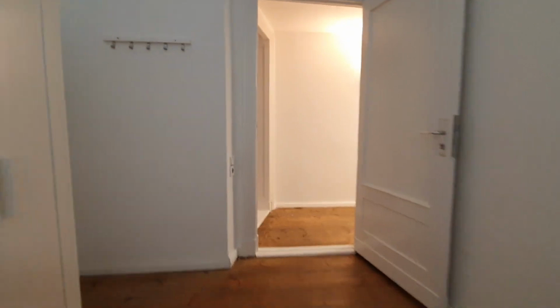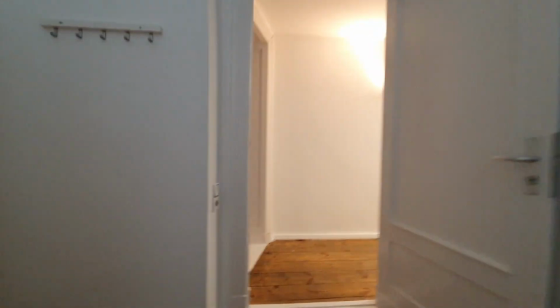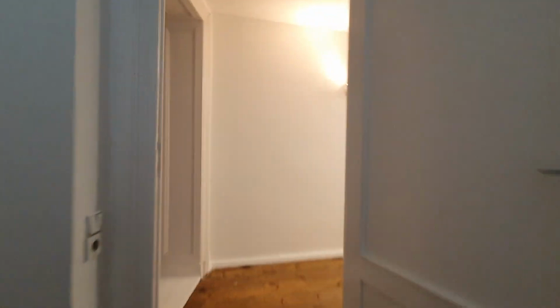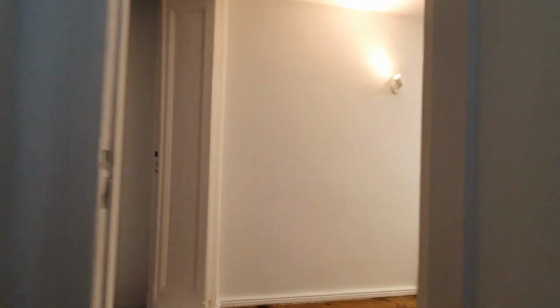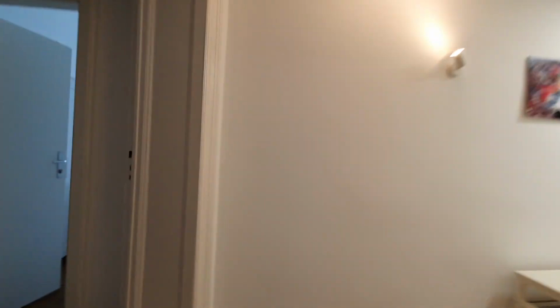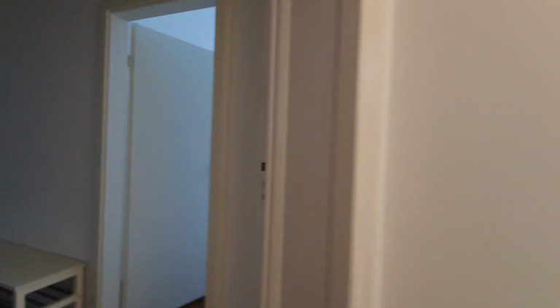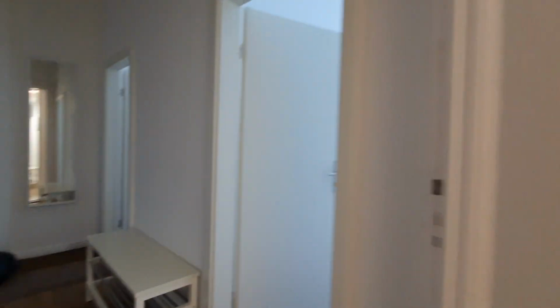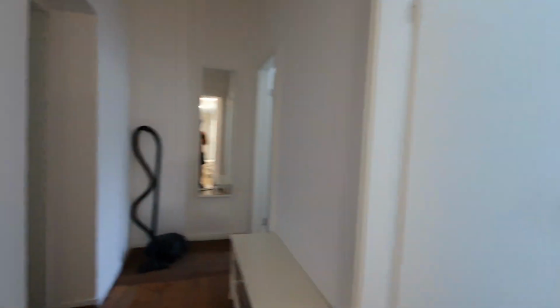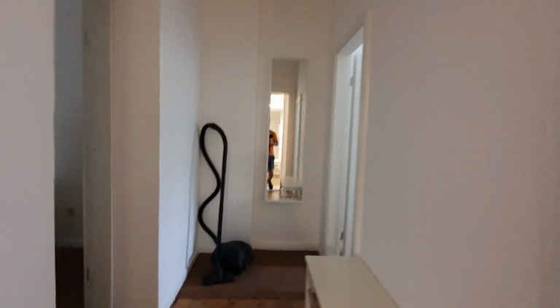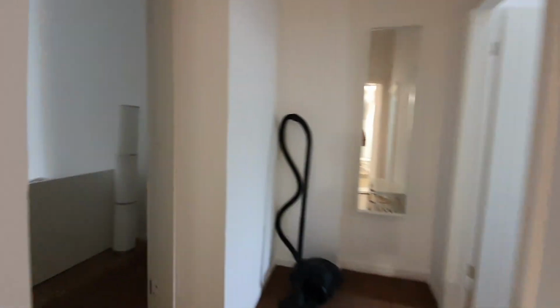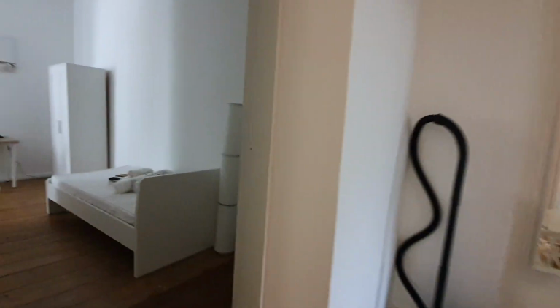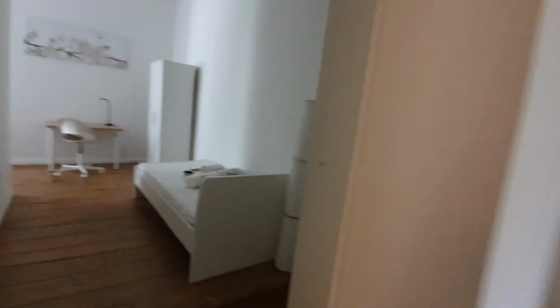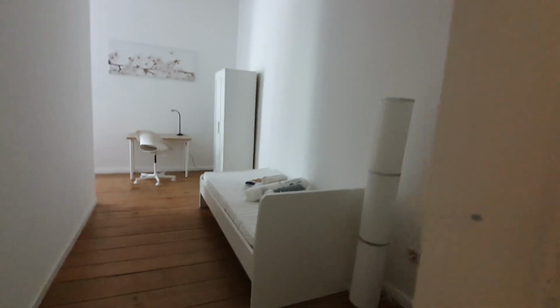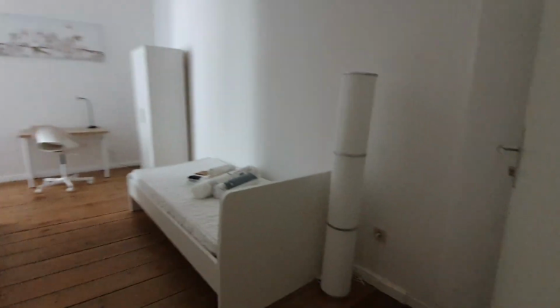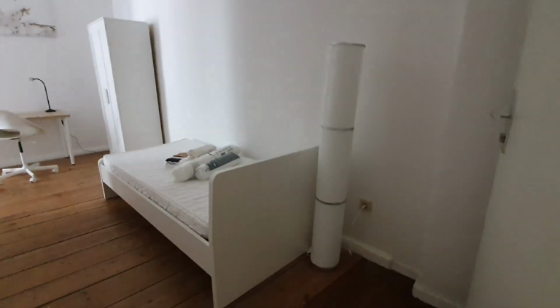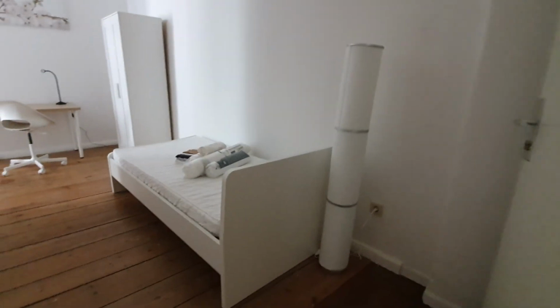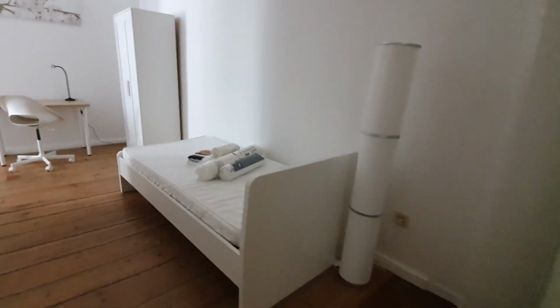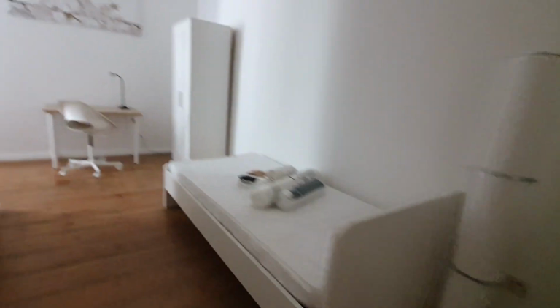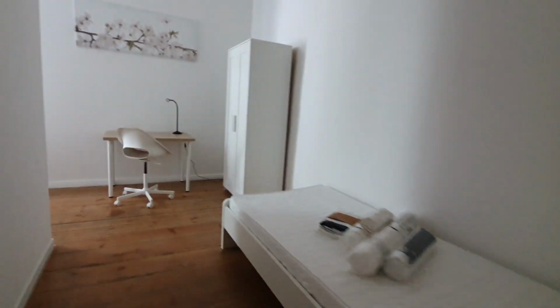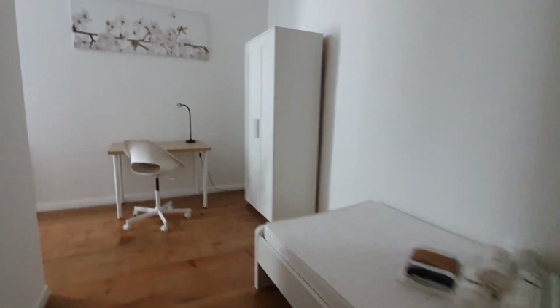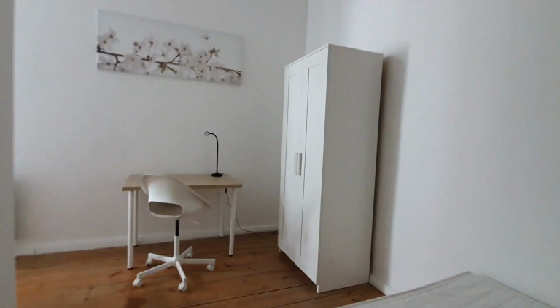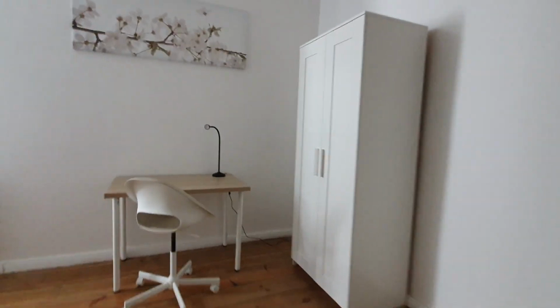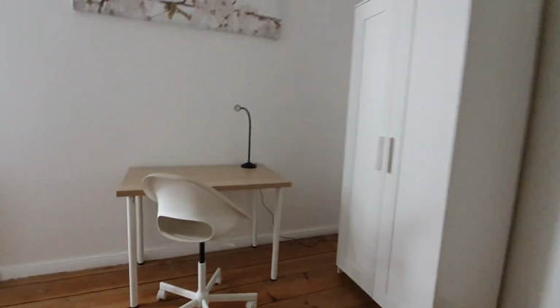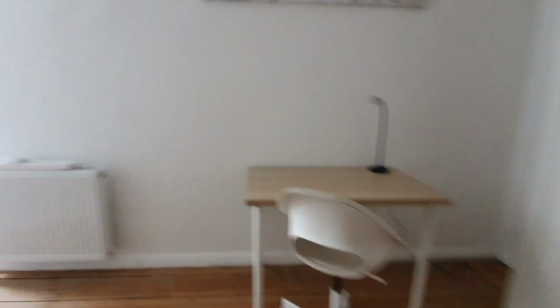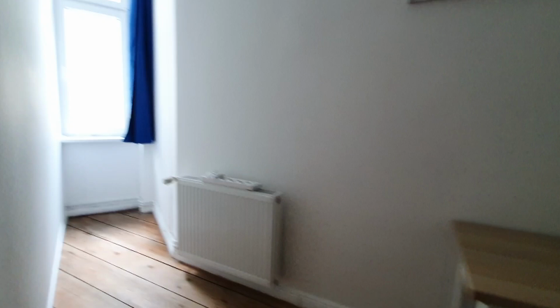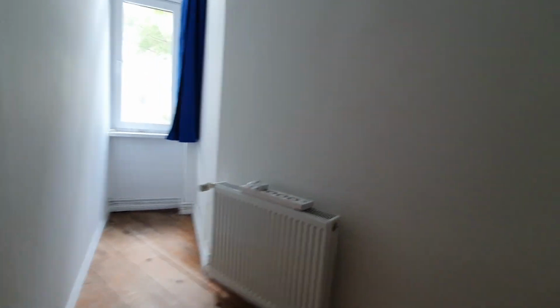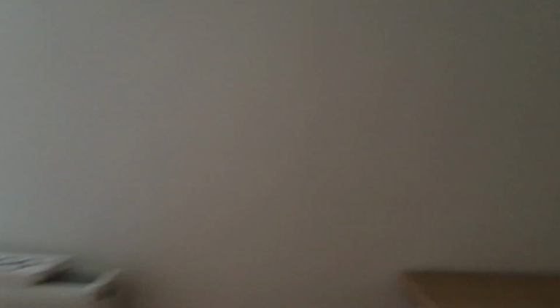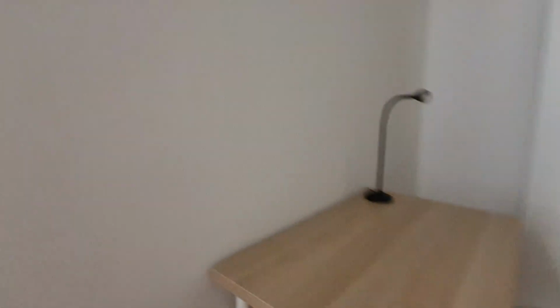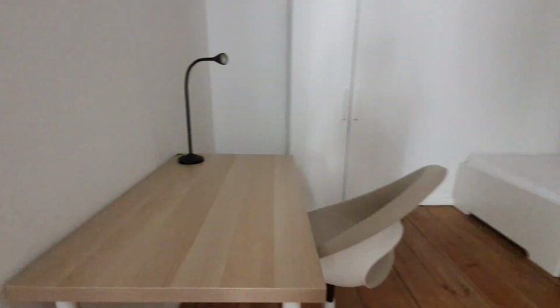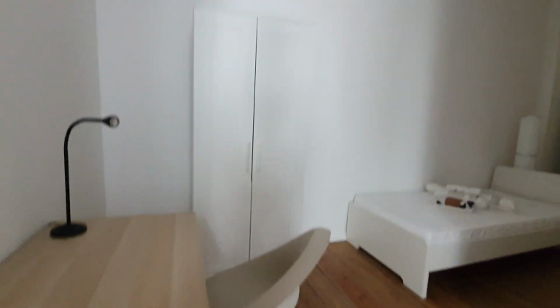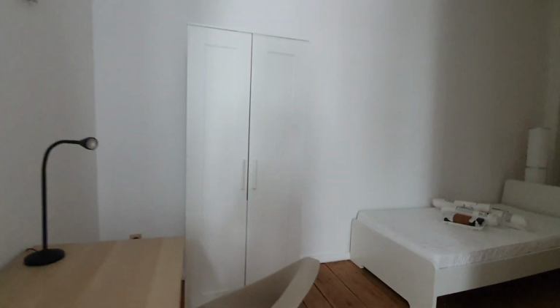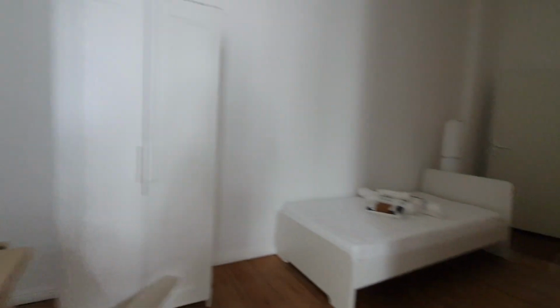Now let me show you bedroom number 2. Here is the single bed and the lamp, here is the desktop and wardrobe.